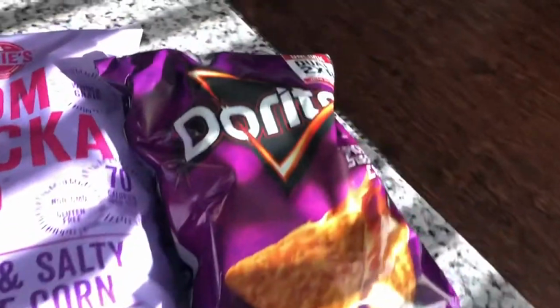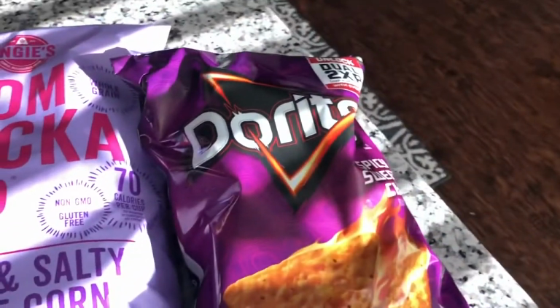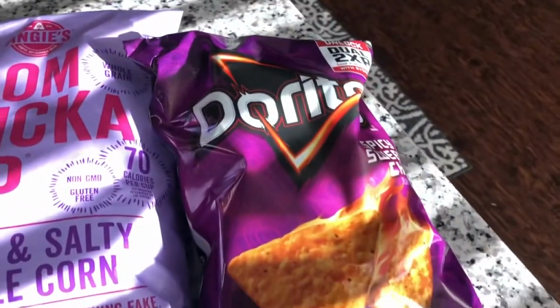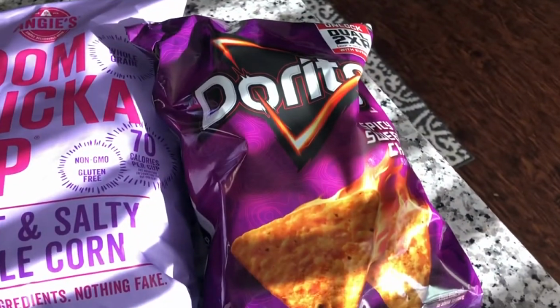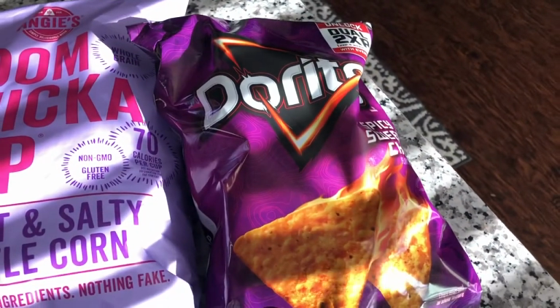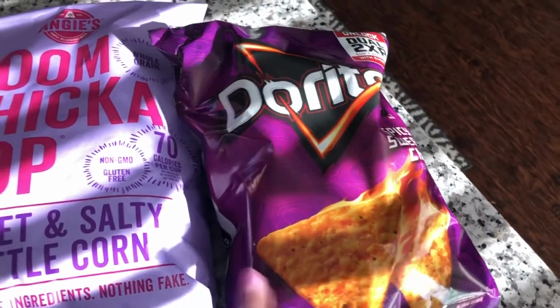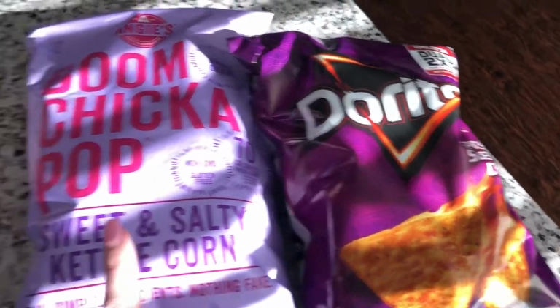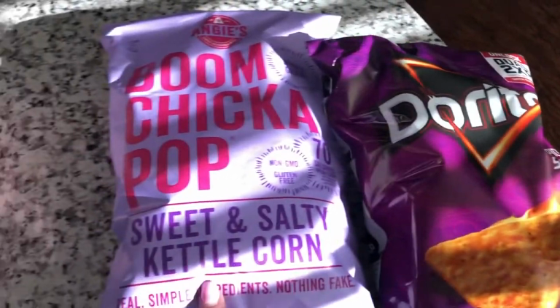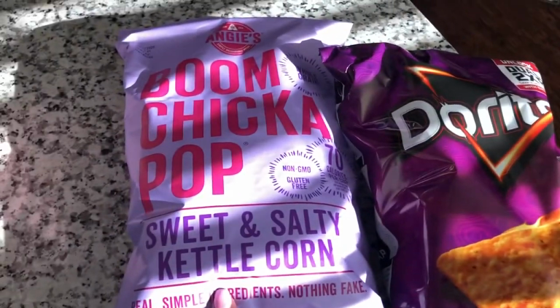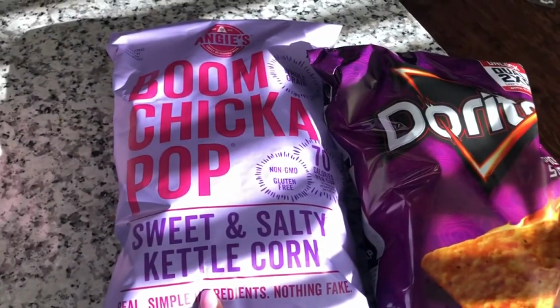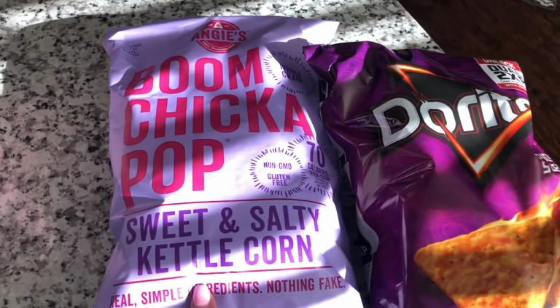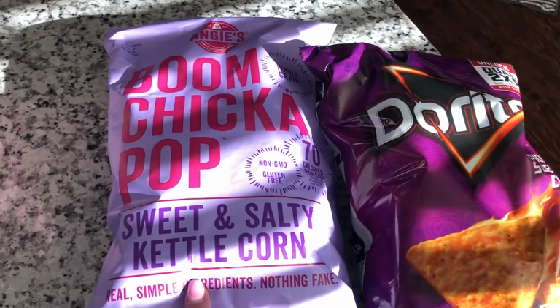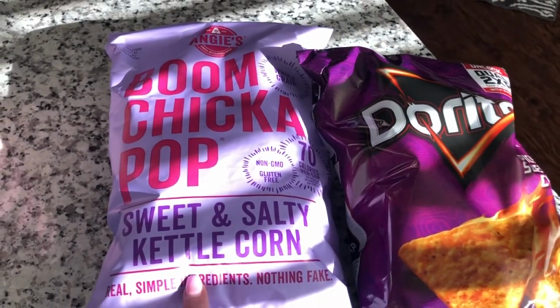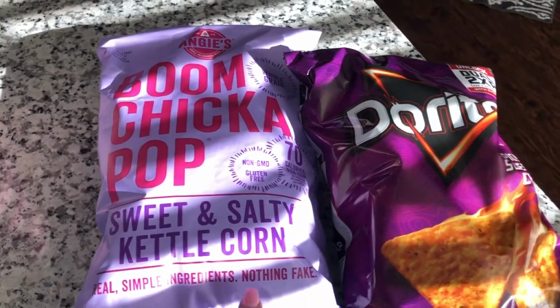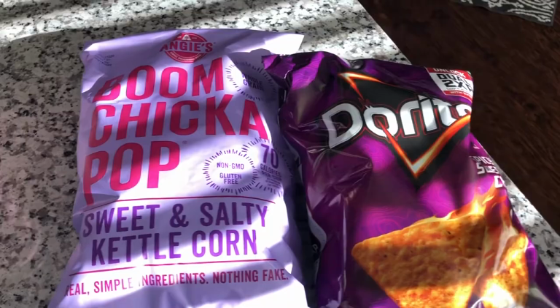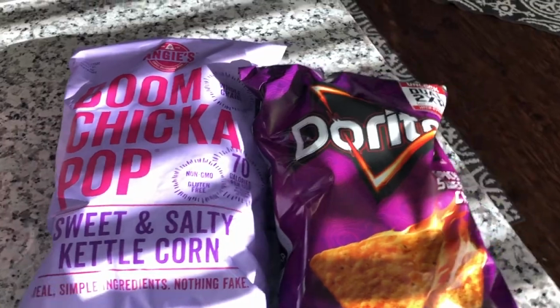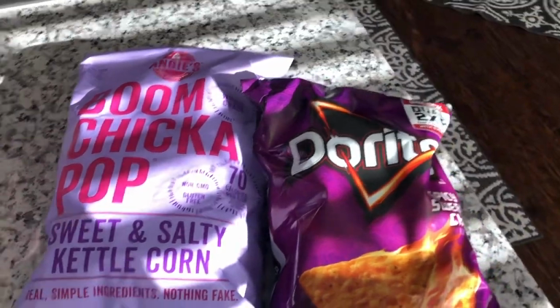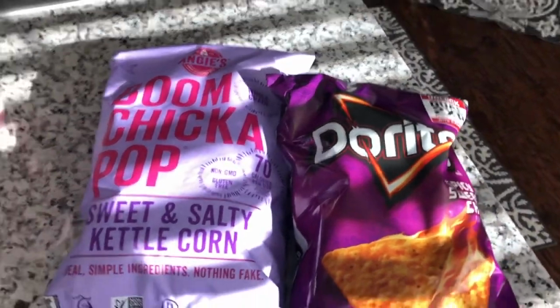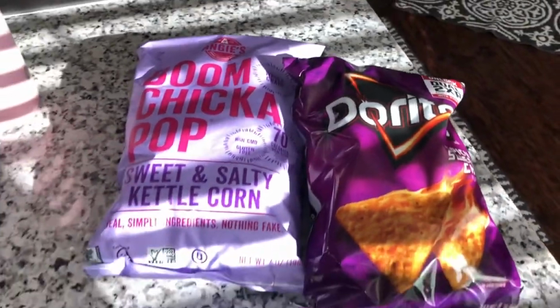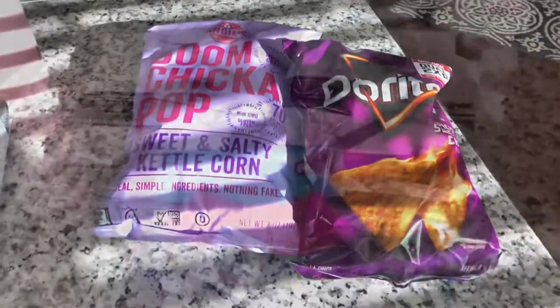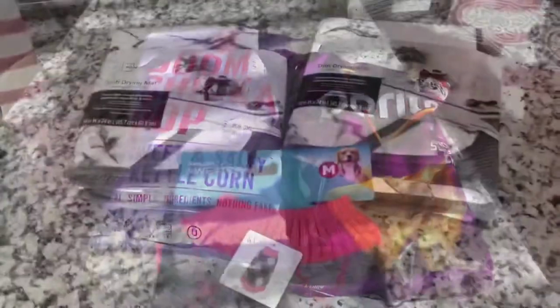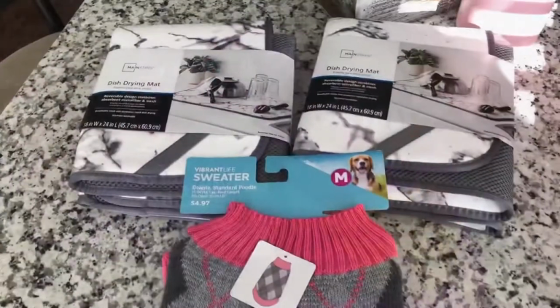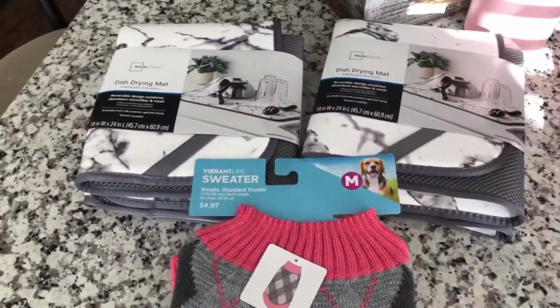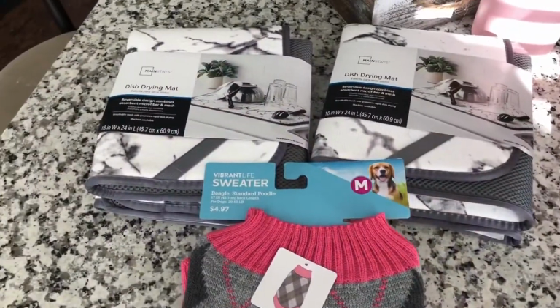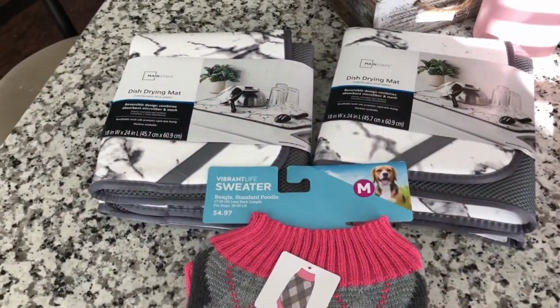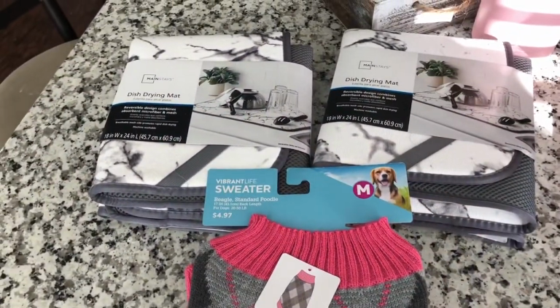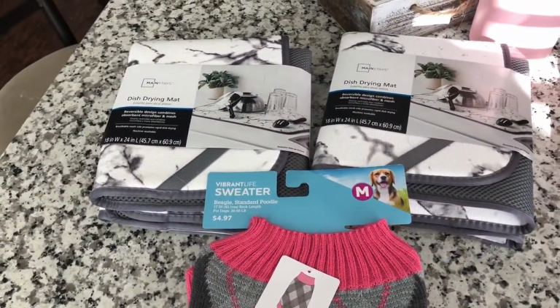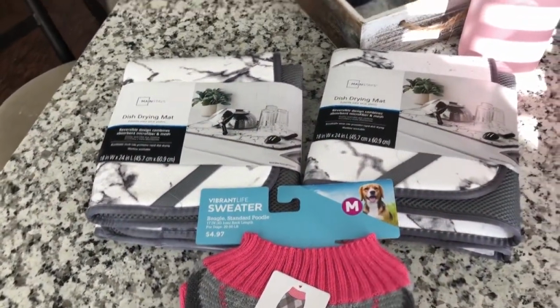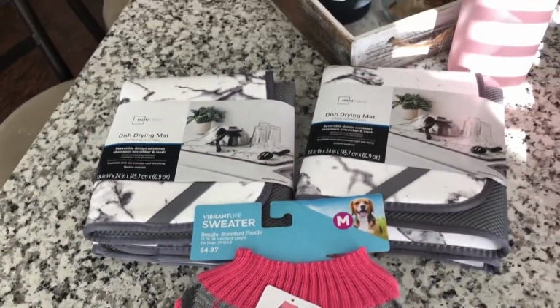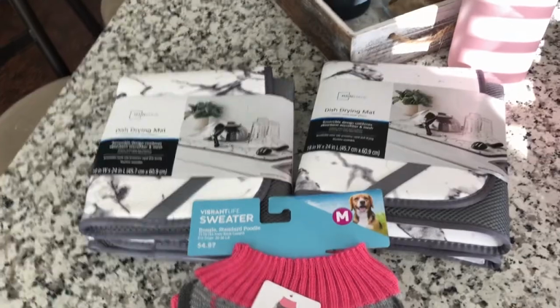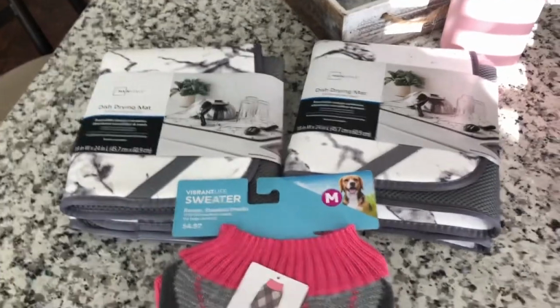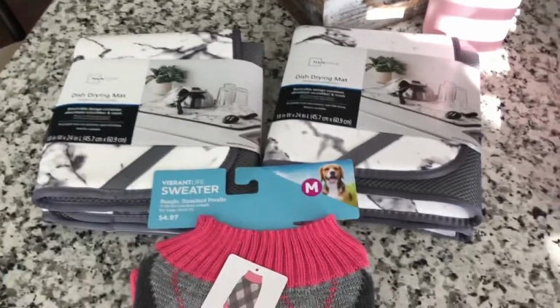I also got Doritos because they never have them at Walmart, and this really good kettle corn because I've been snacky. That's everything from Target.